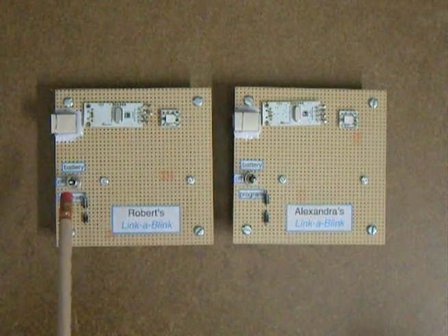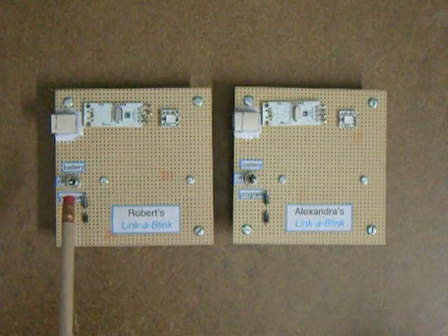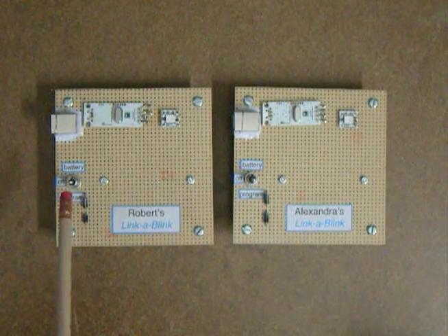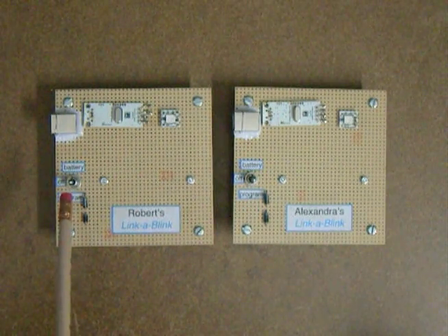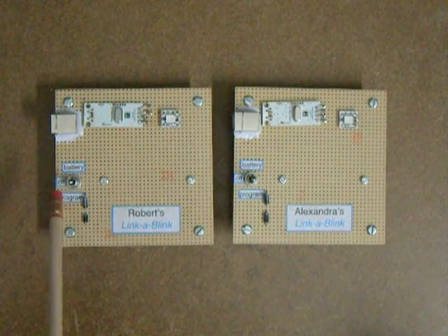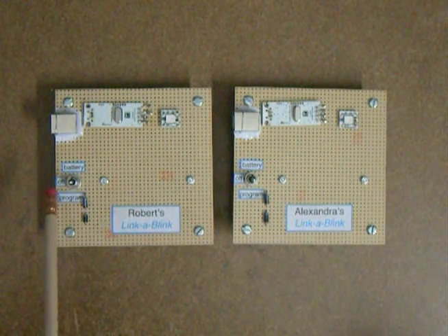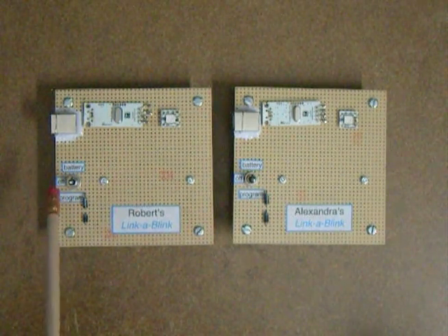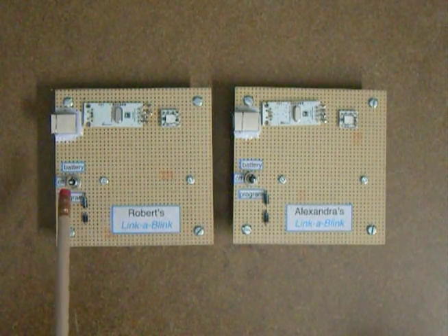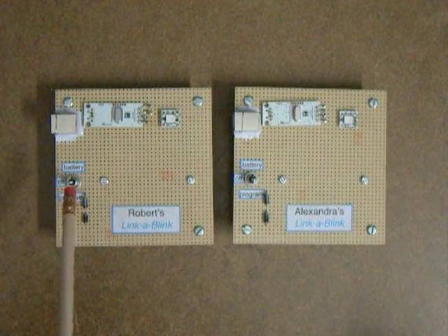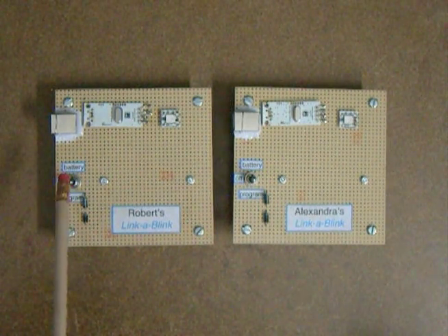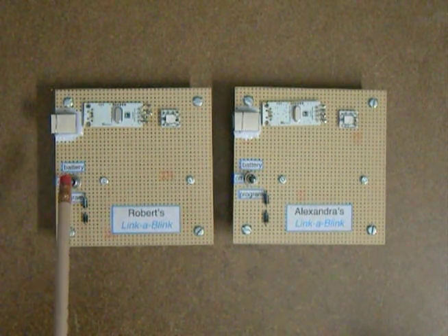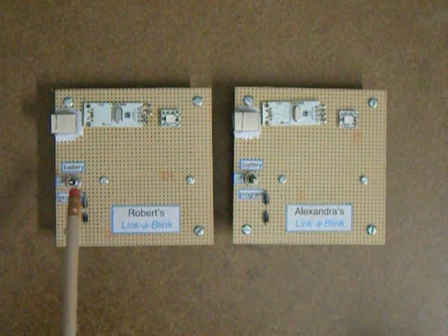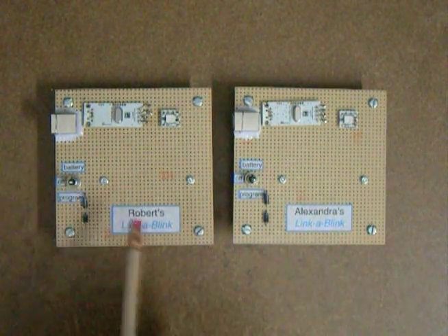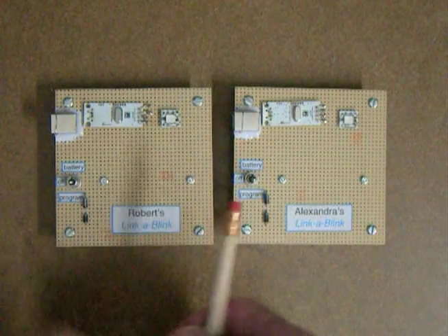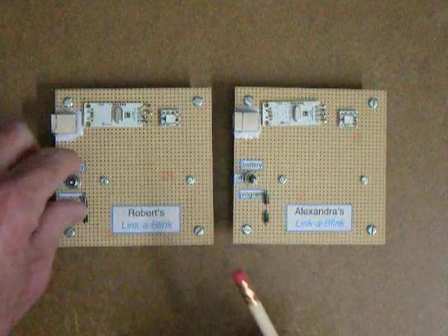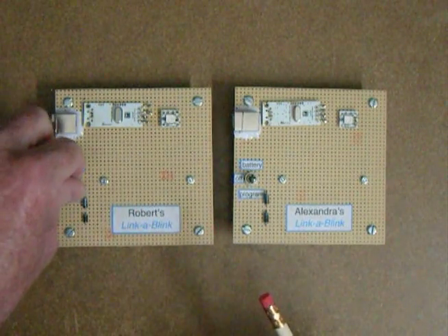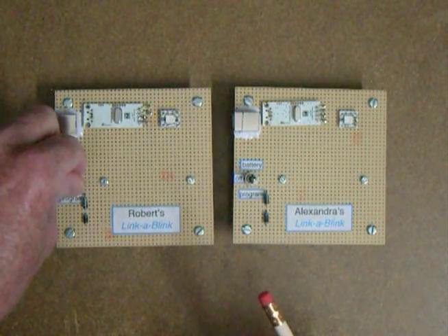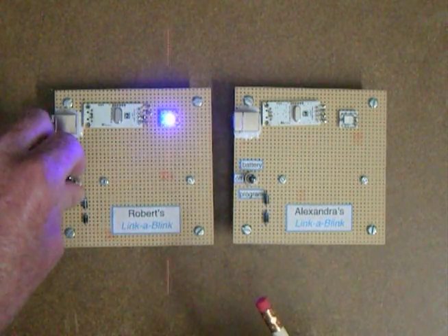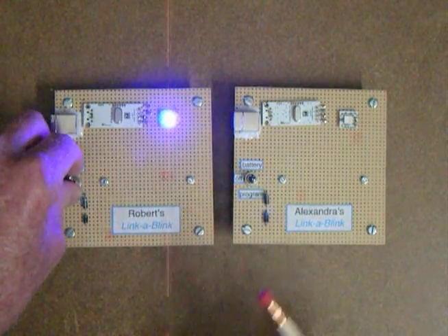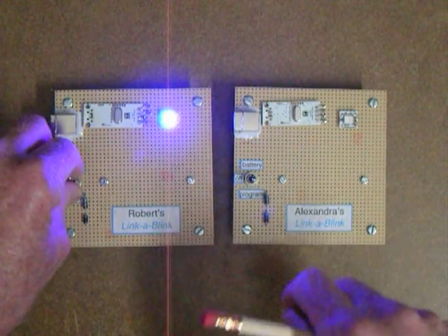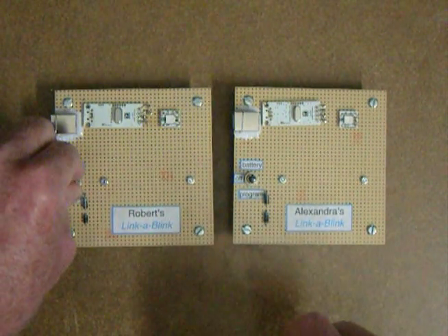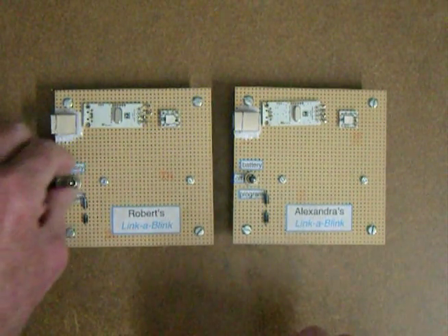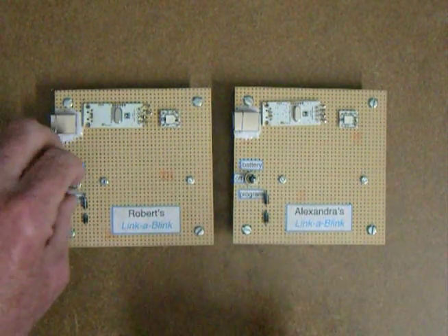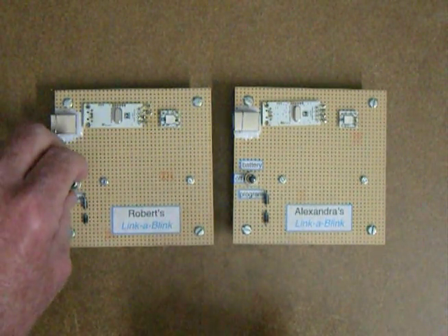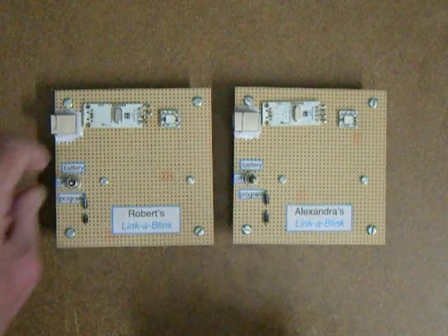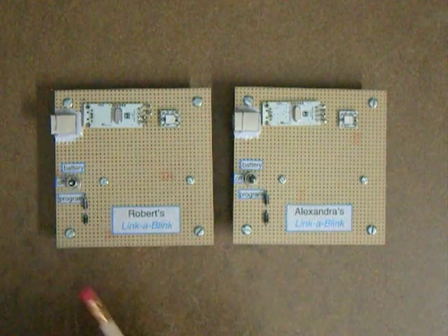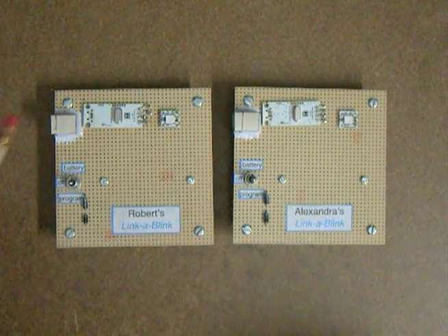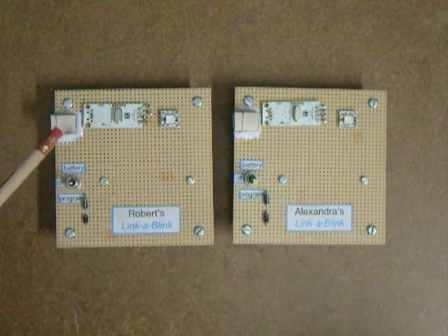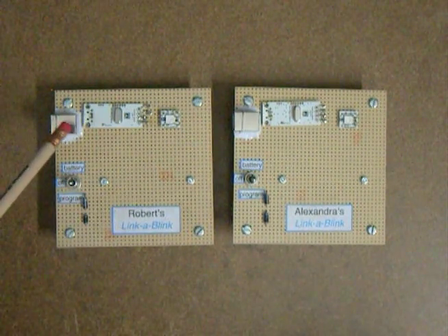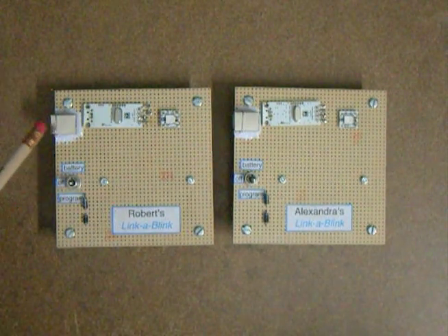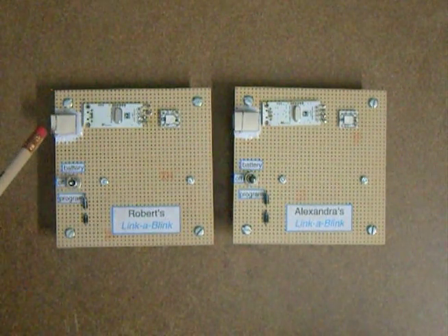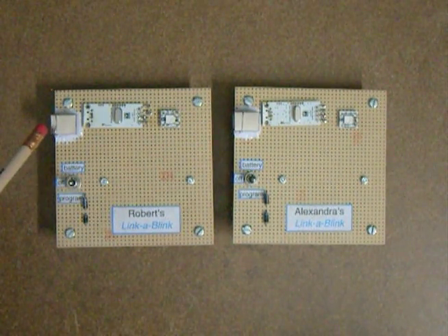I've got a three-way double-pull switch to isolate the battery and the programming. I was thinking of using an Arduino scheme of a comparator and a FET switch, but this was easier.